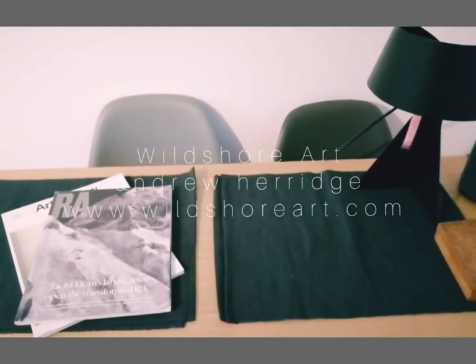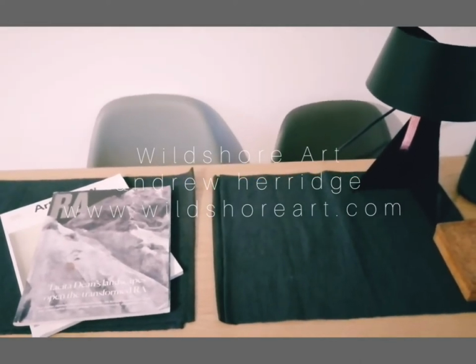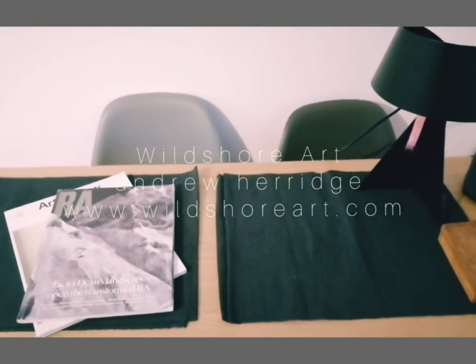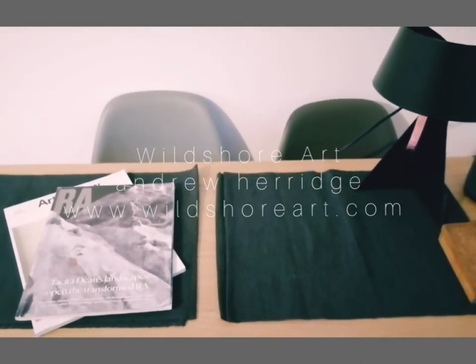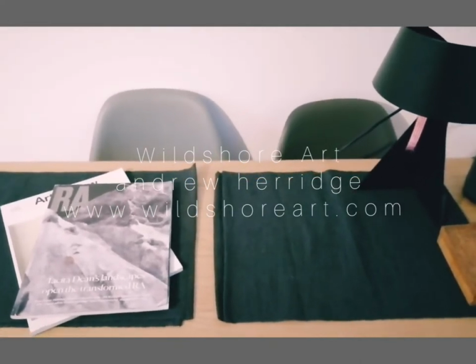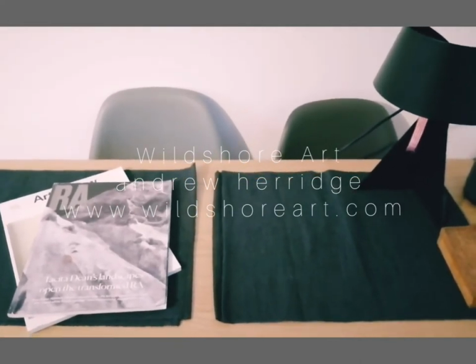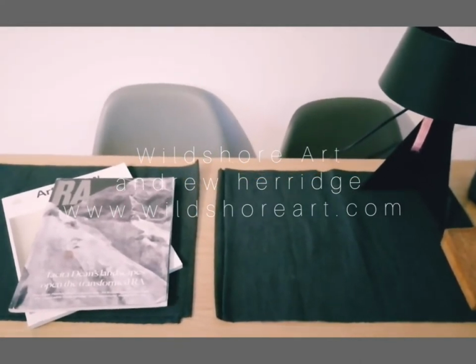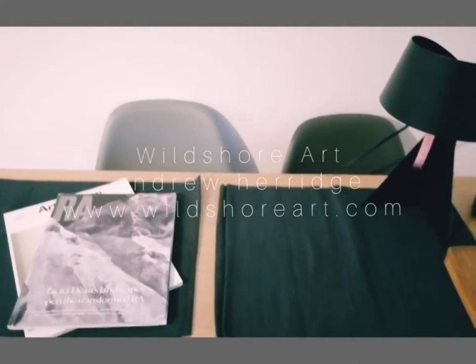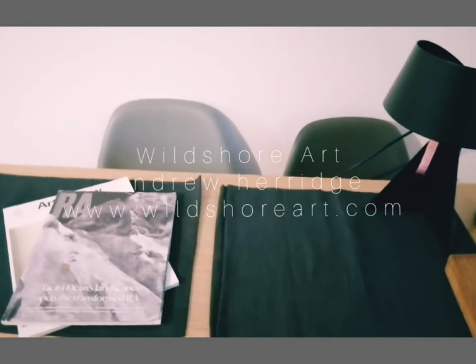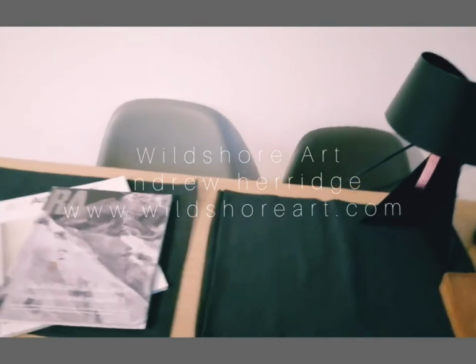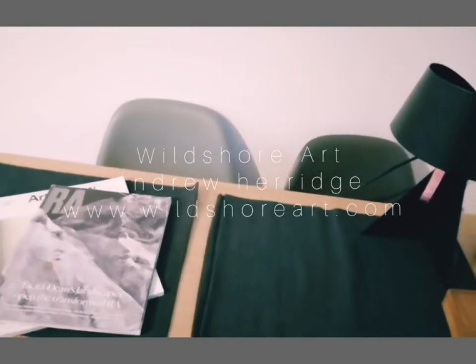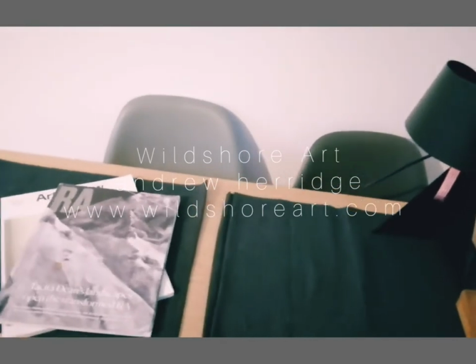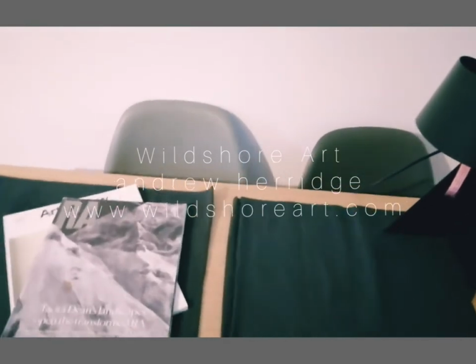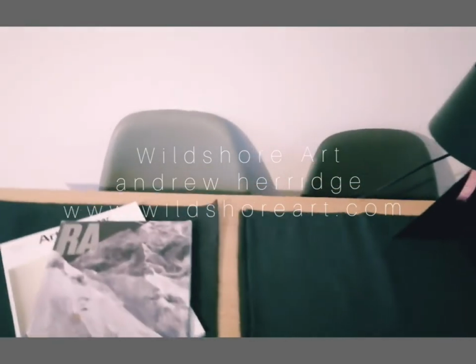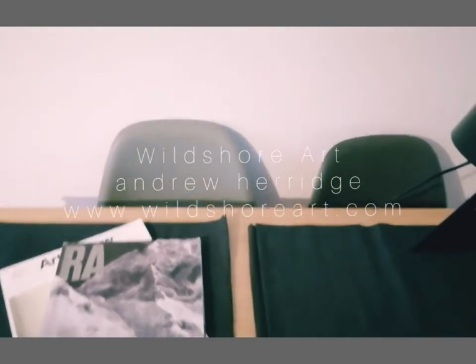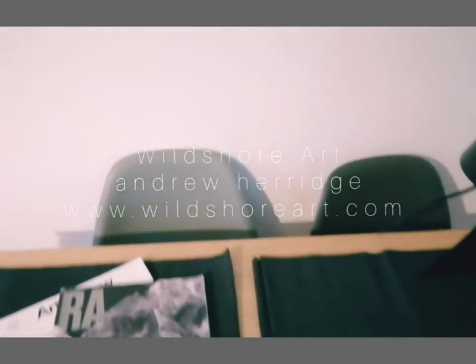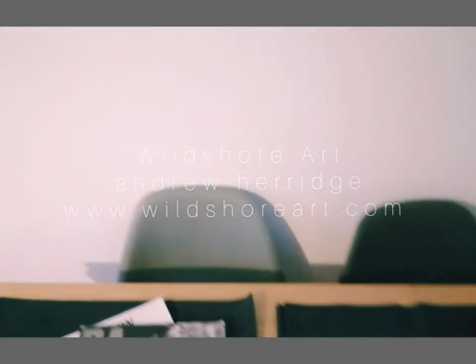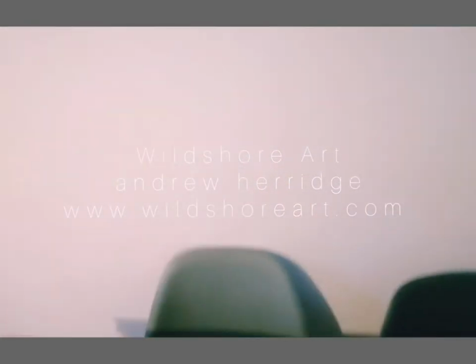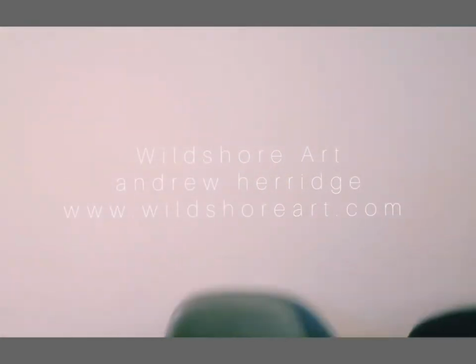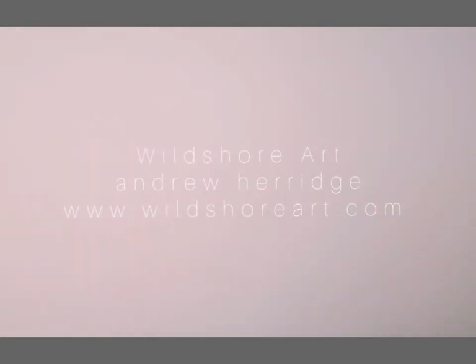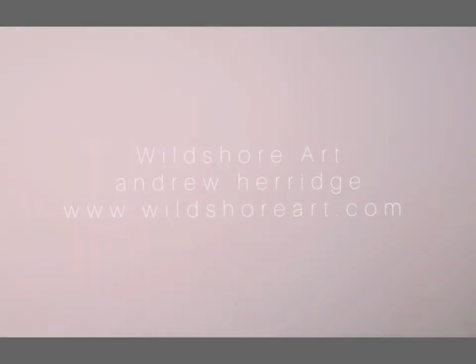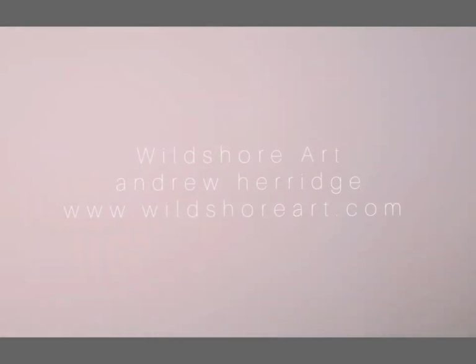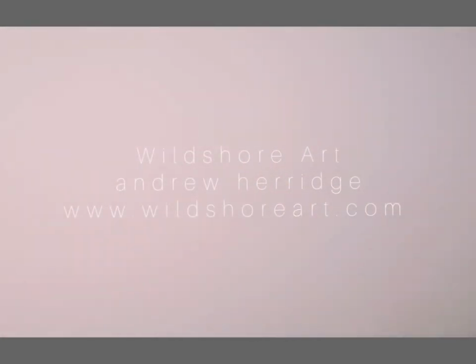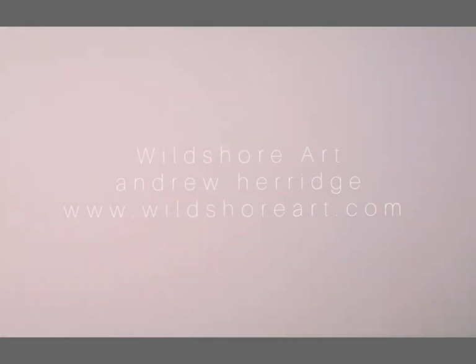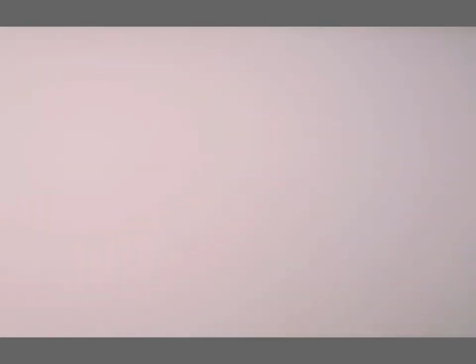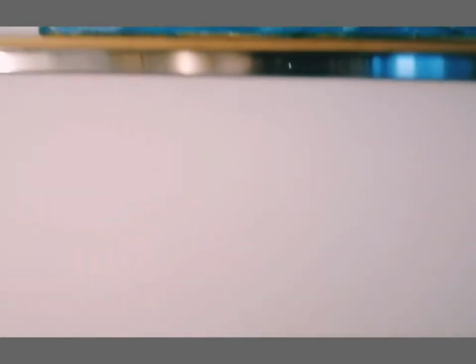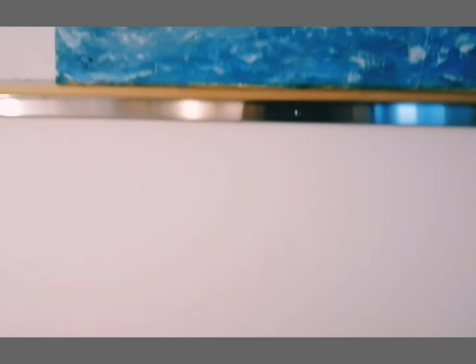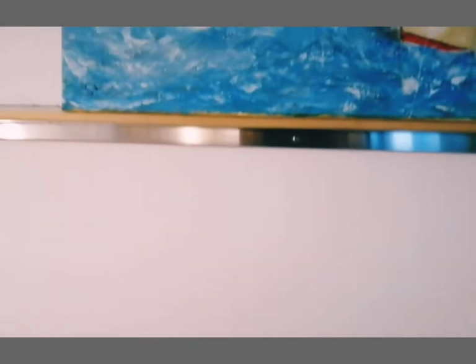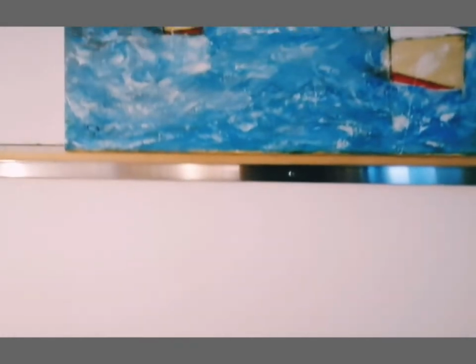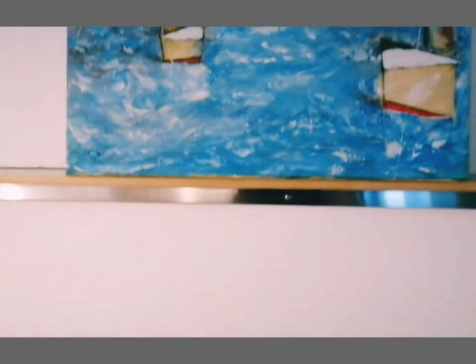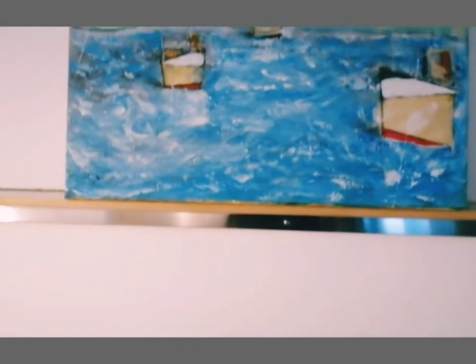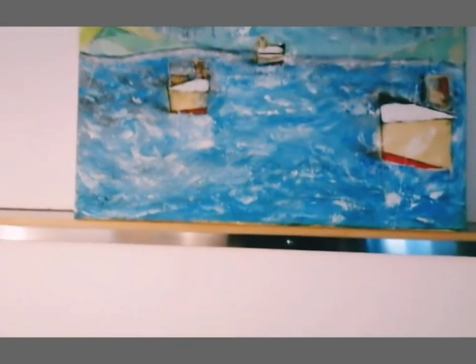We find ourselves at my desk in the gallery, and it's not very far from here if we move up, where we come across another painting.